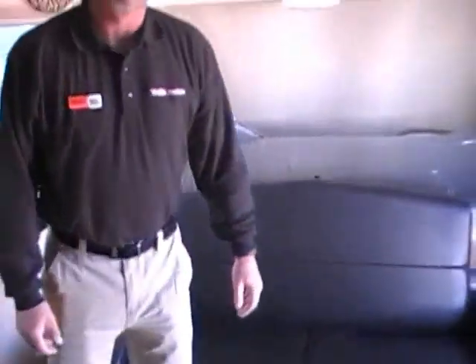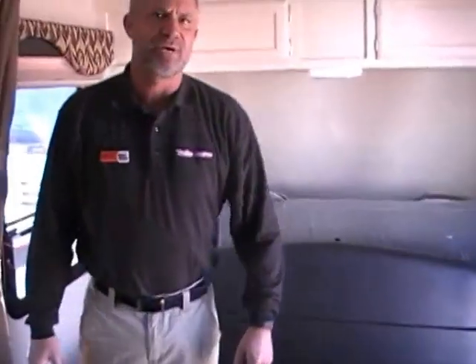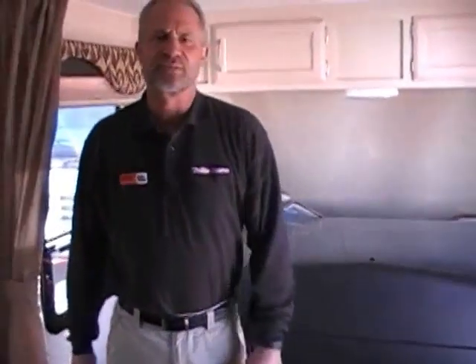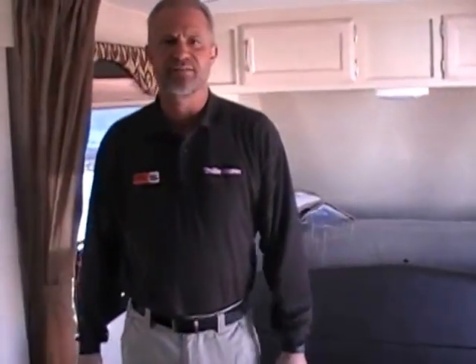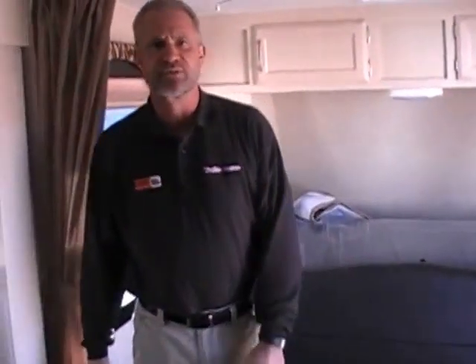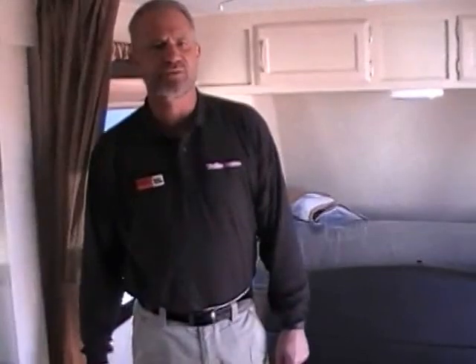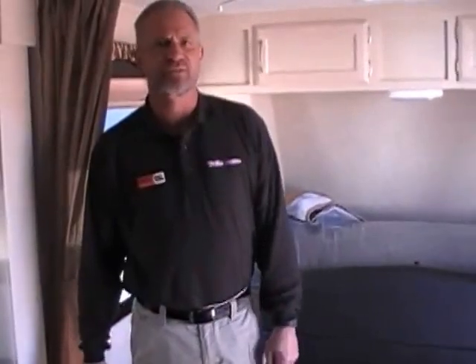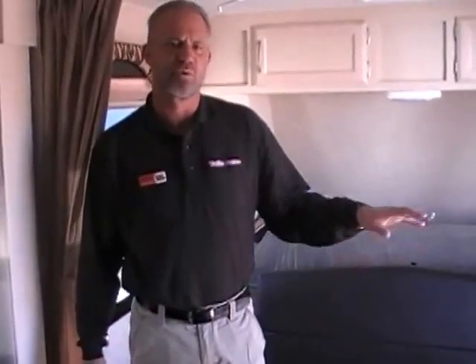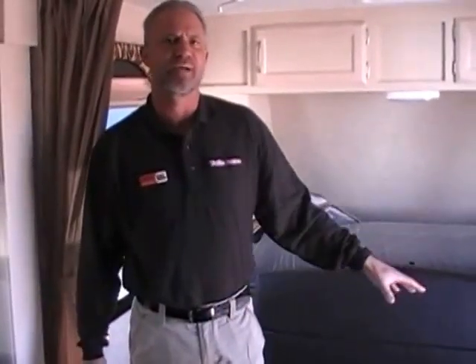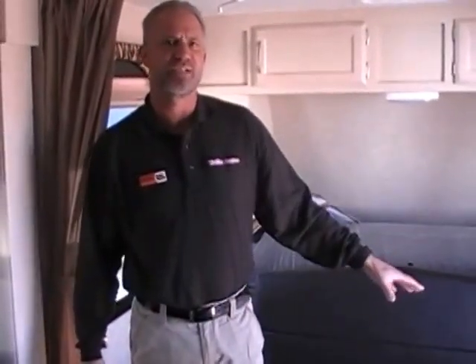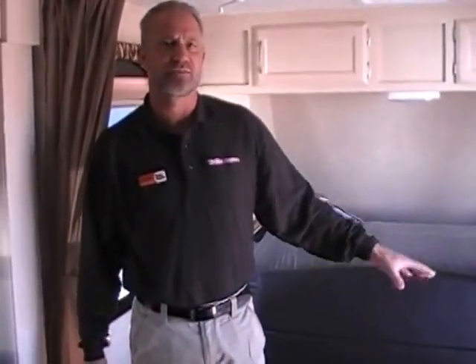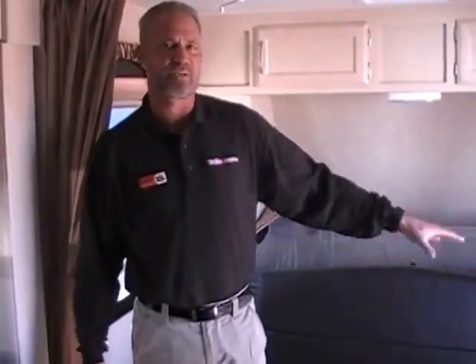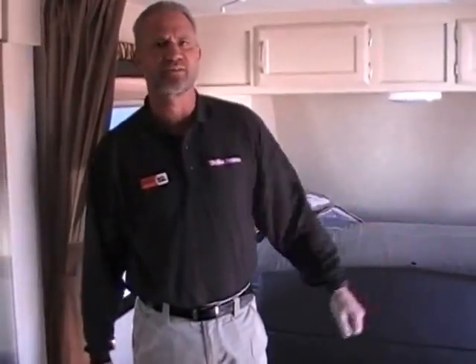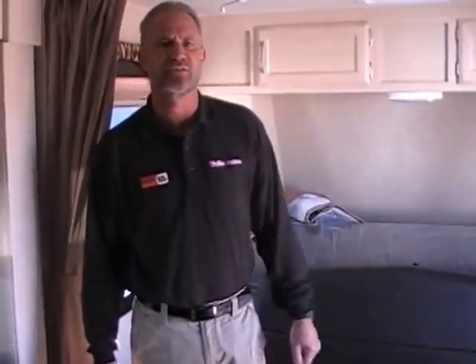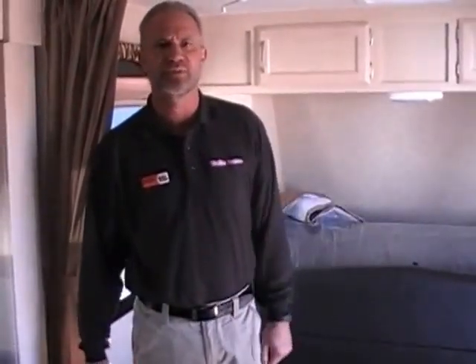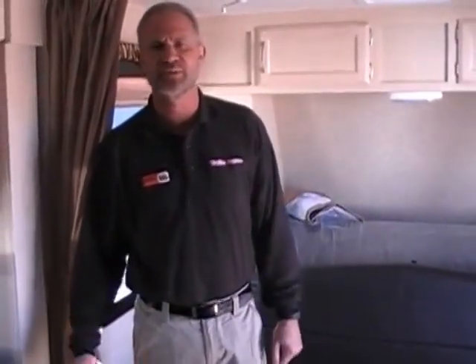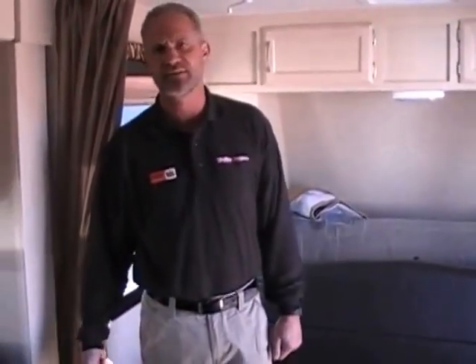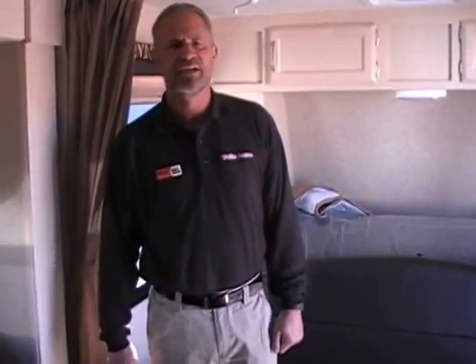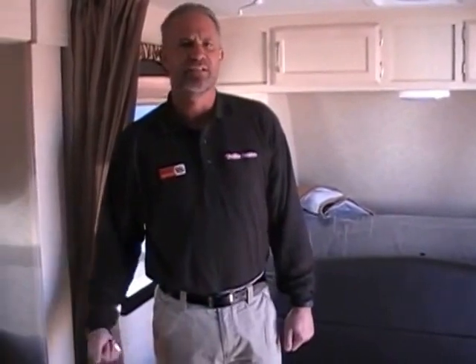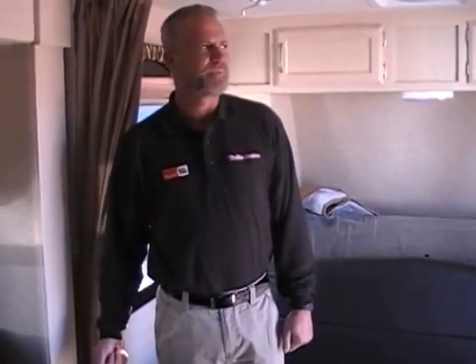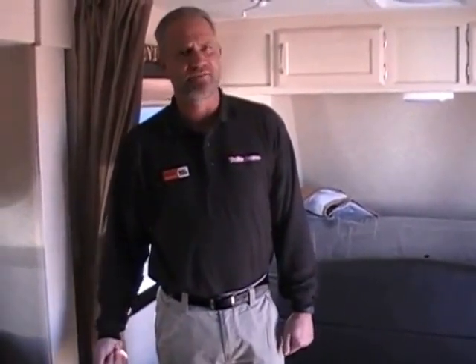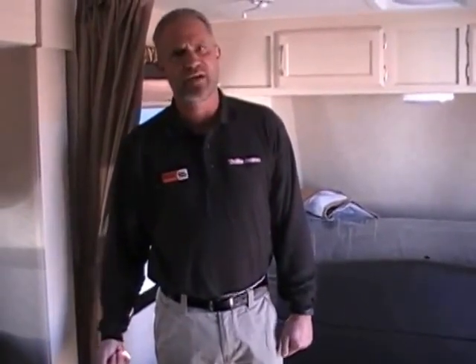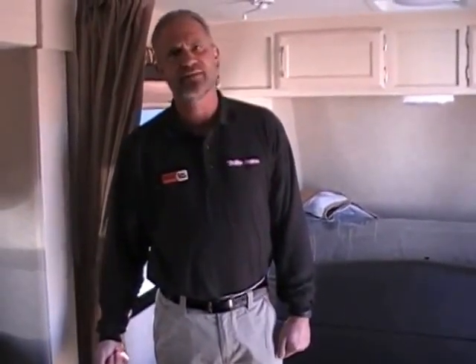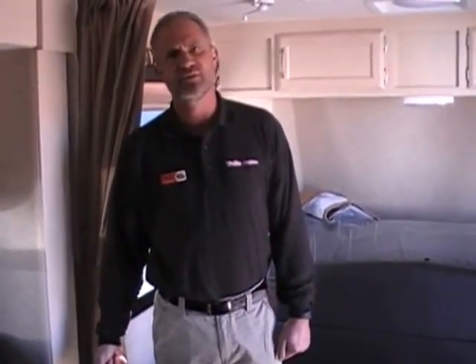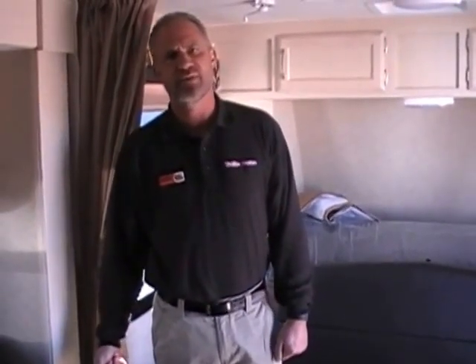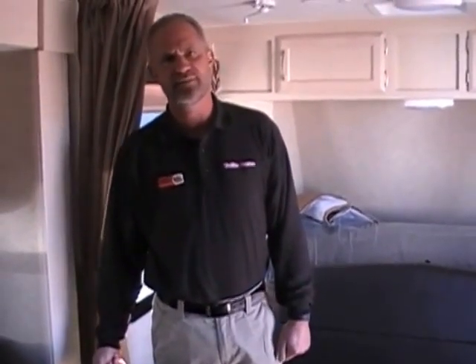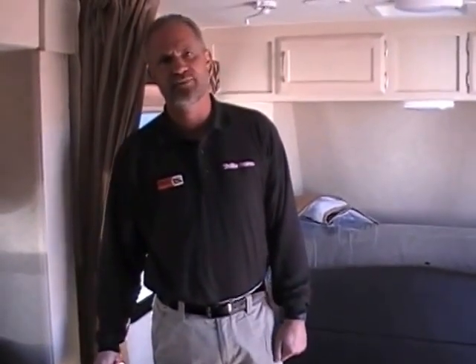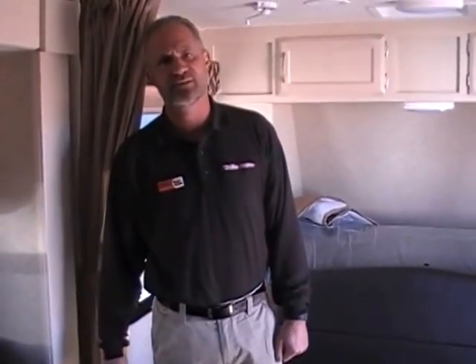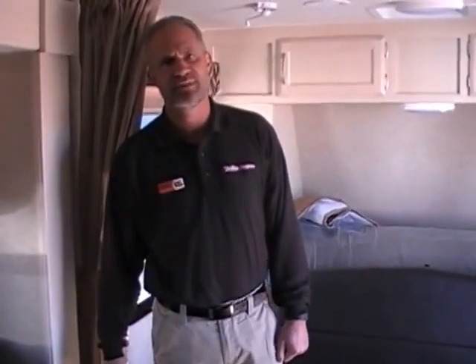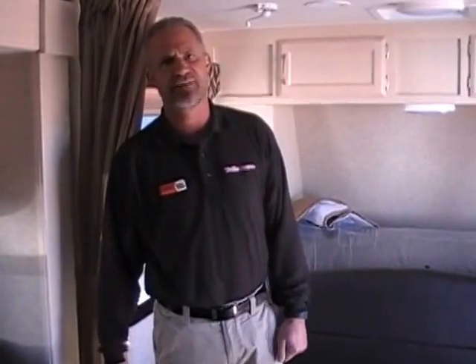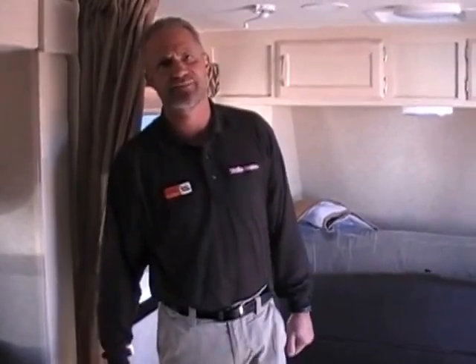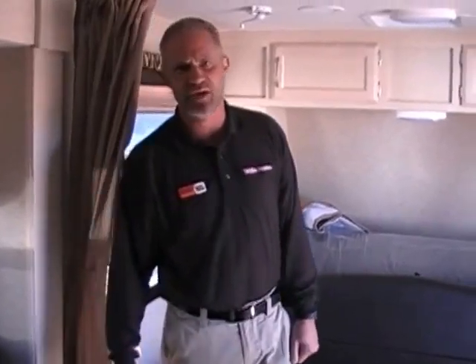Again, my name is Pete. I'm at Trailer Source. For more information, details, or special pricing on this unit, please call me directly. You can reach me at 719-209-3095. Thanks for watching.